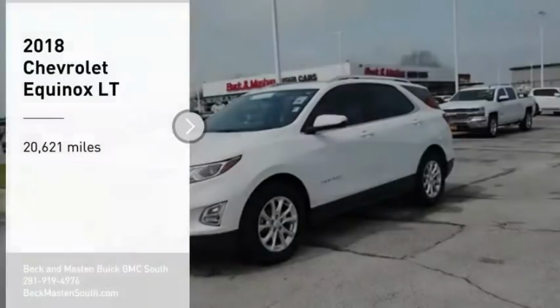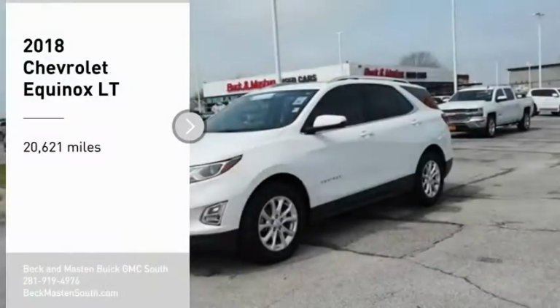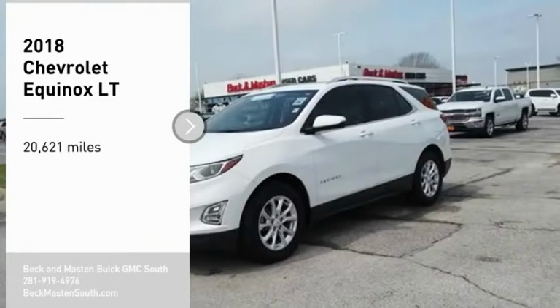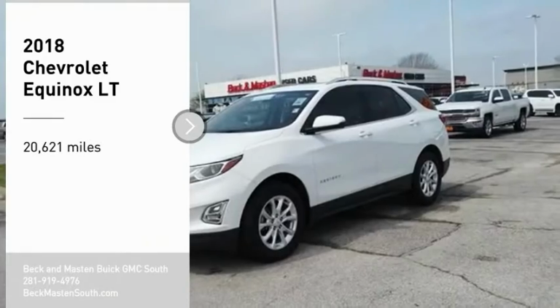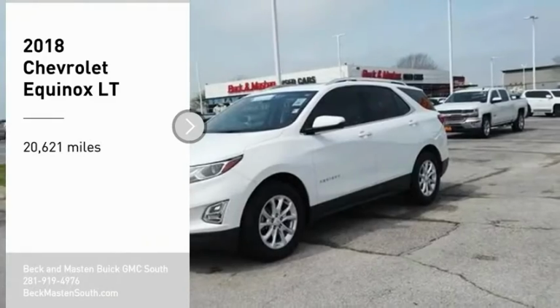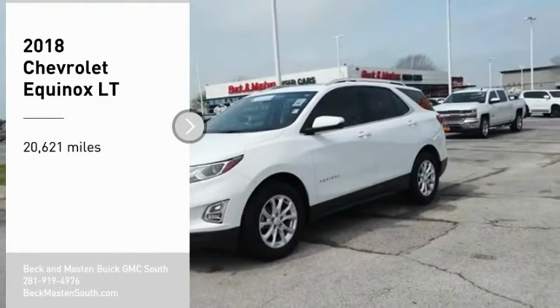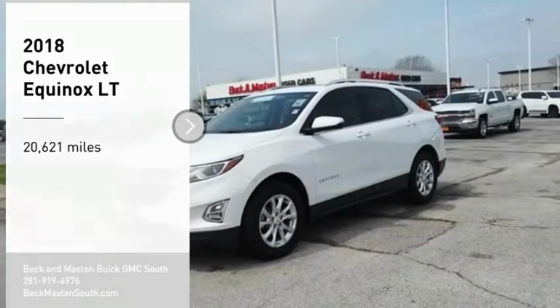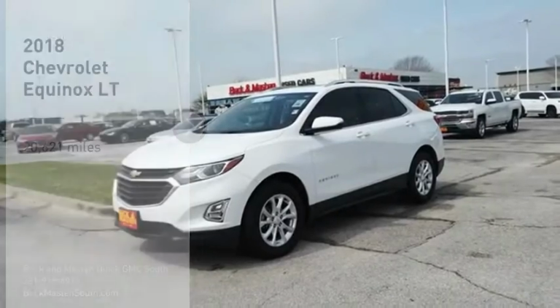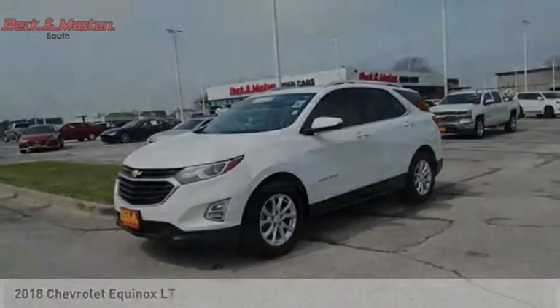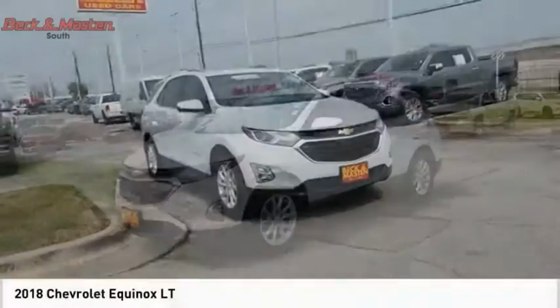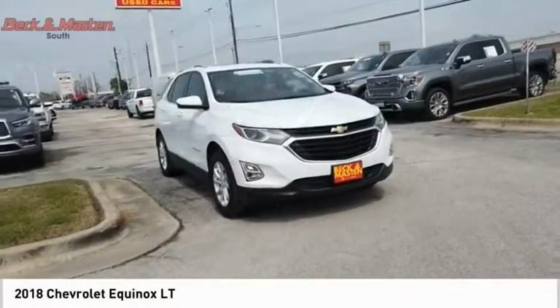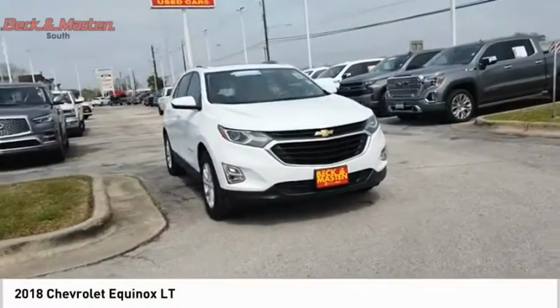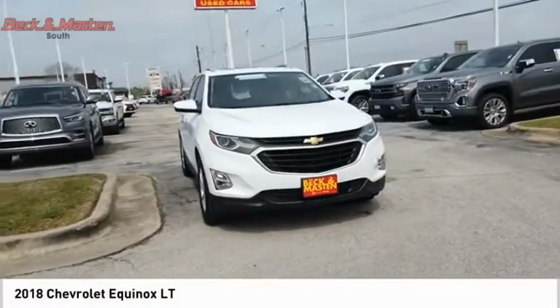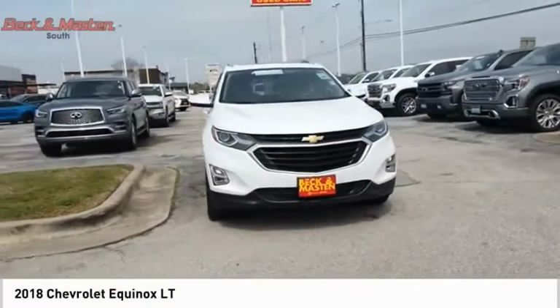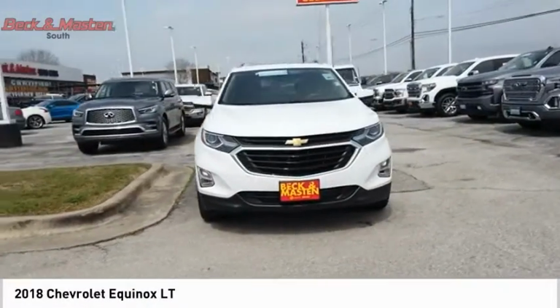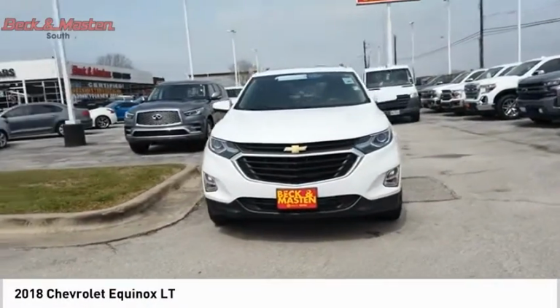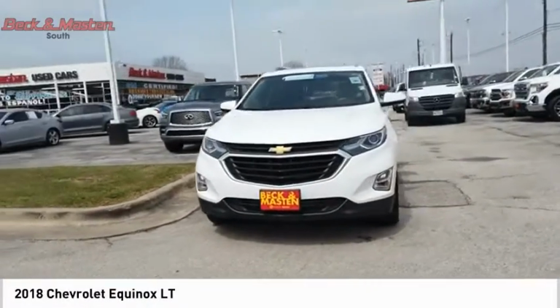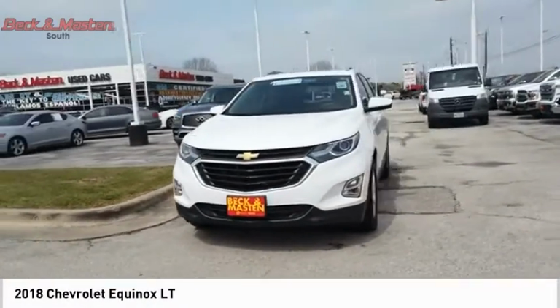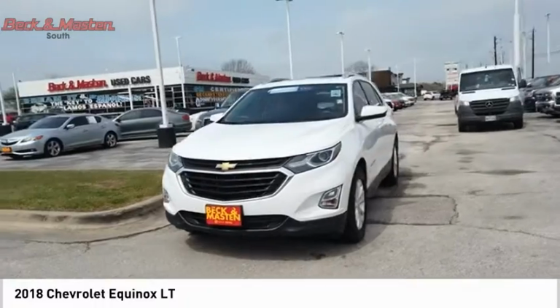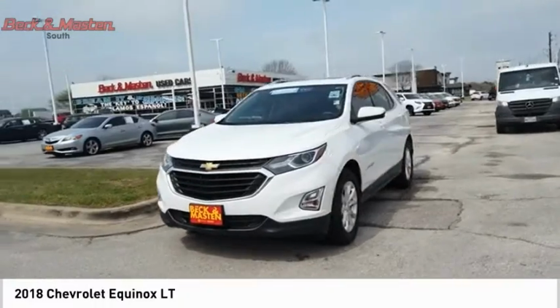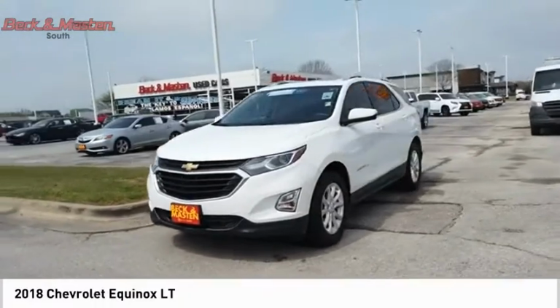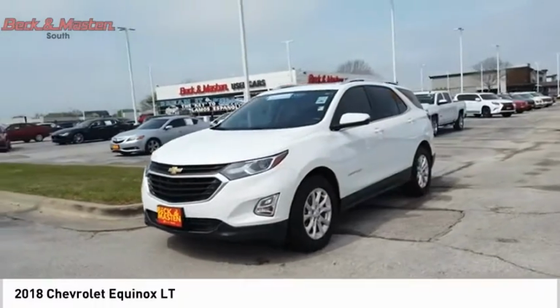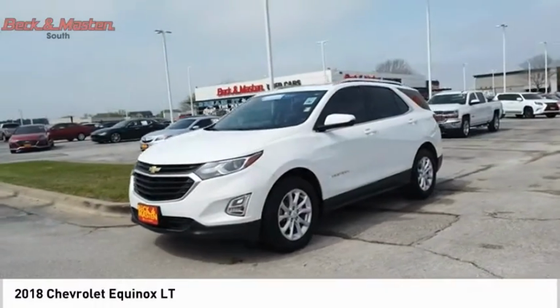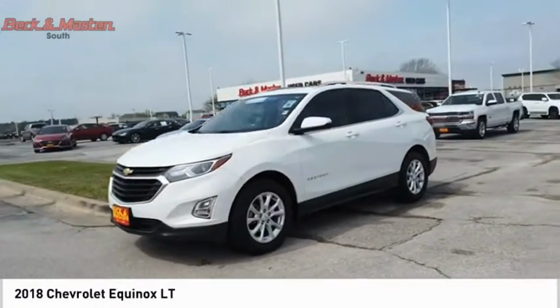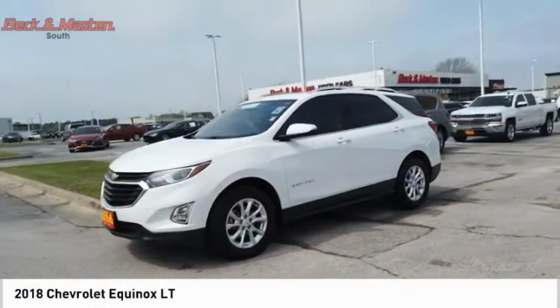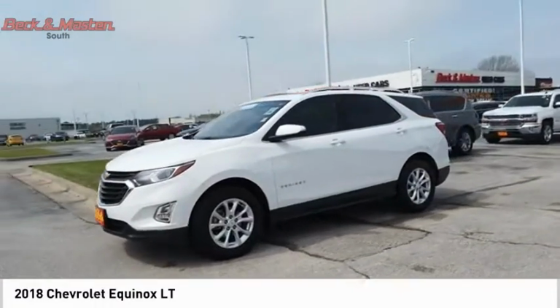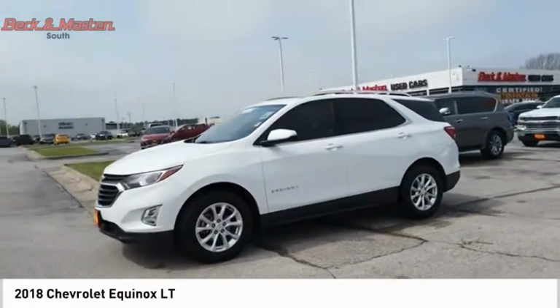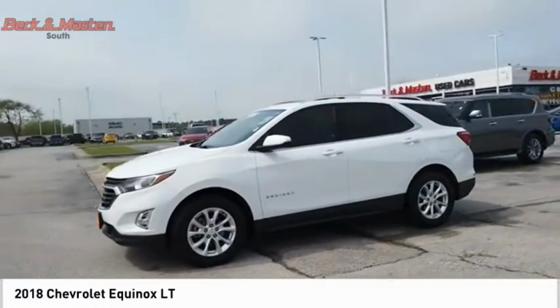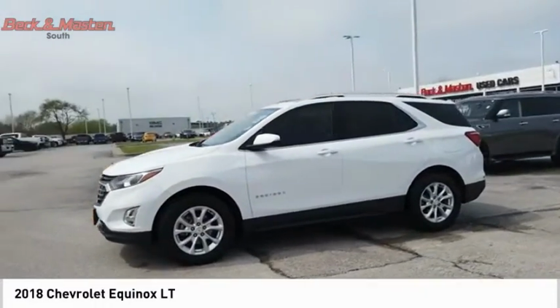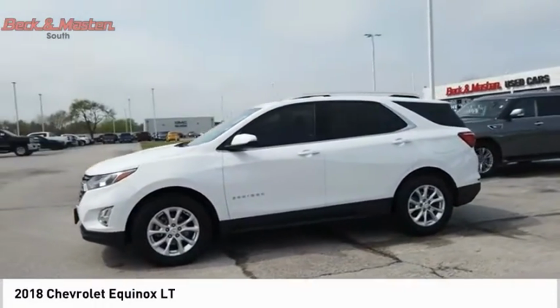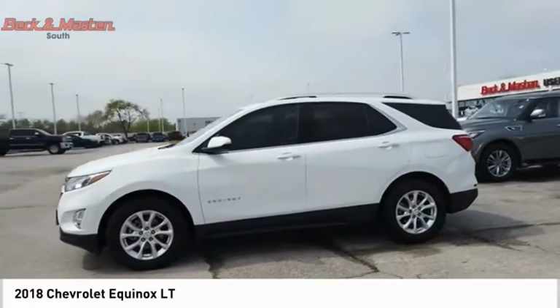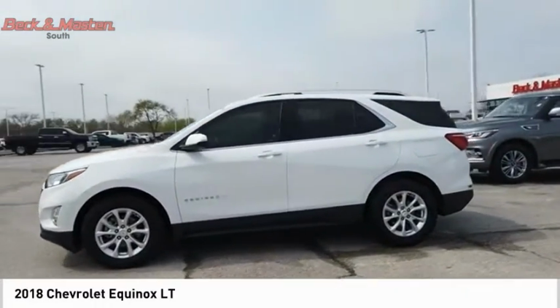Make a great choice today with the 2018 Equinox. Fuel efficiency, safety, and value equals the Chevy Equinox.